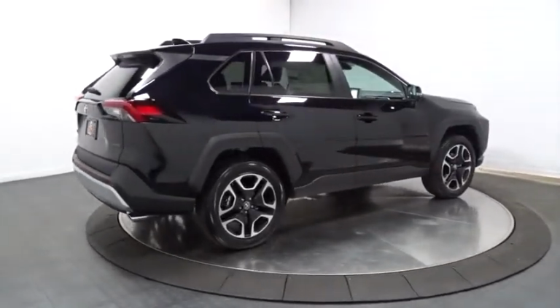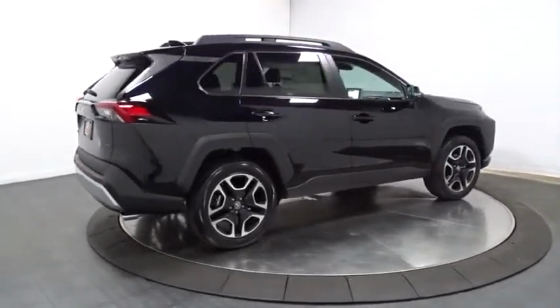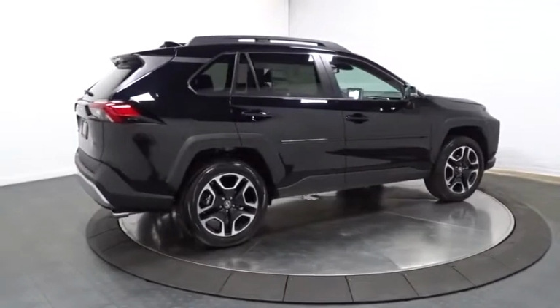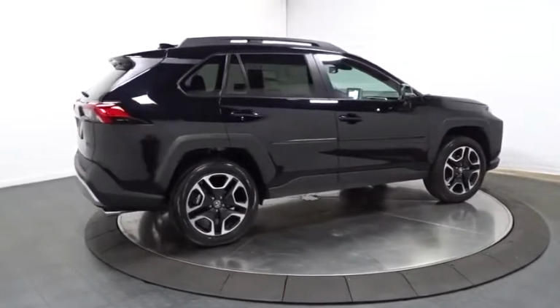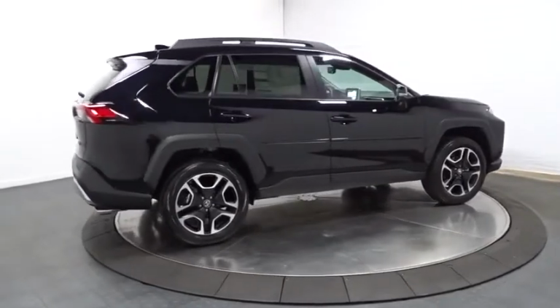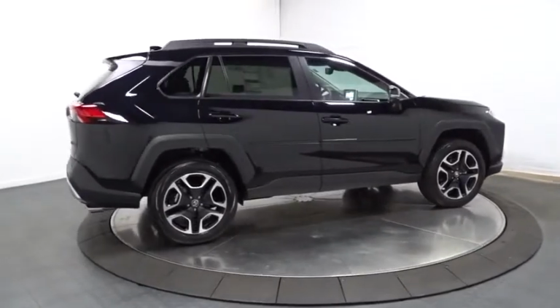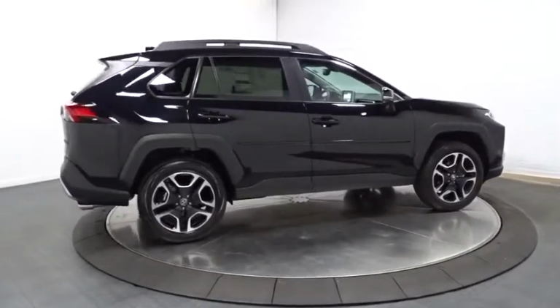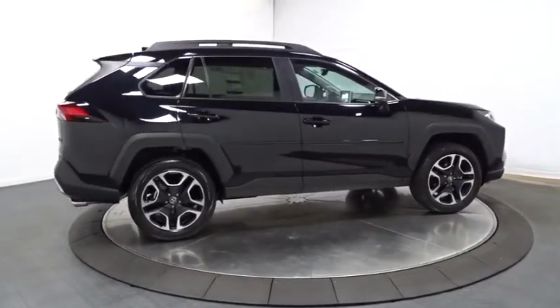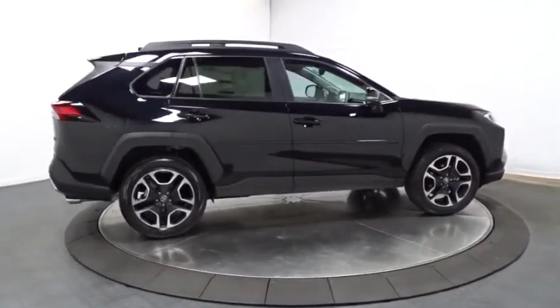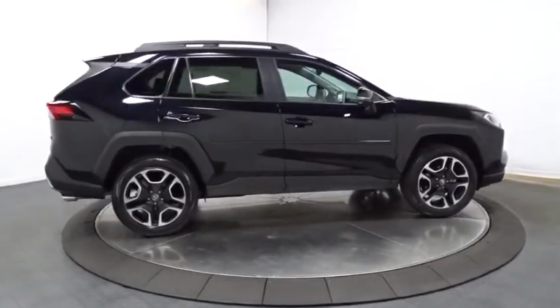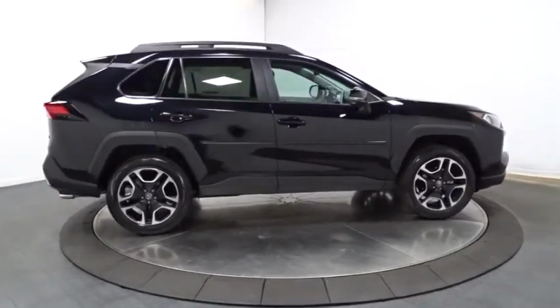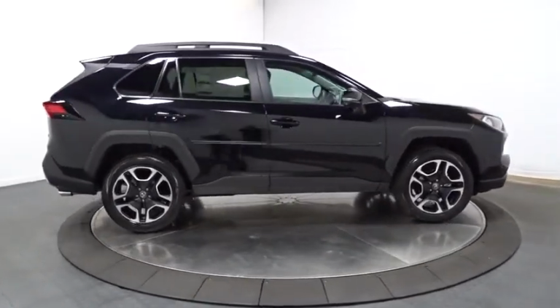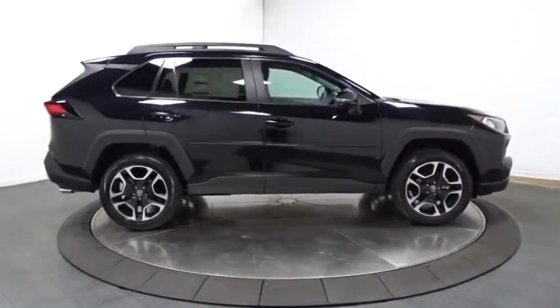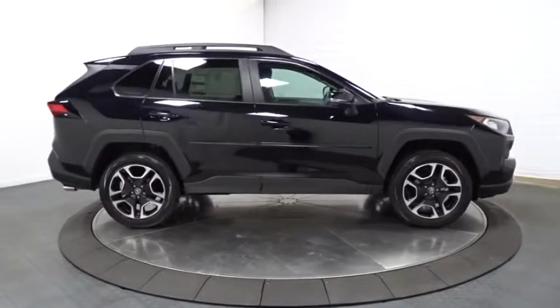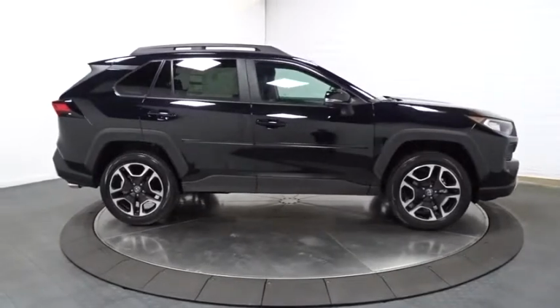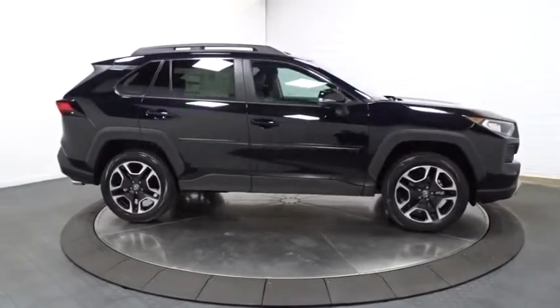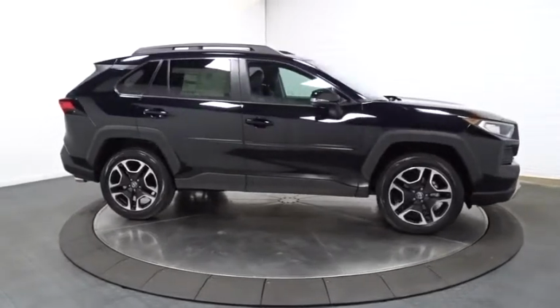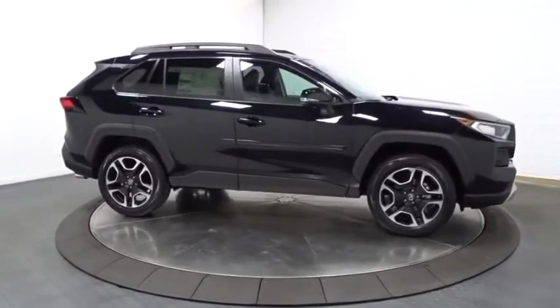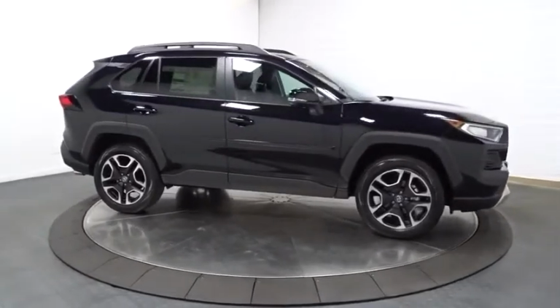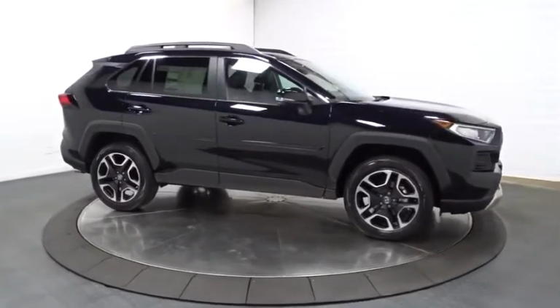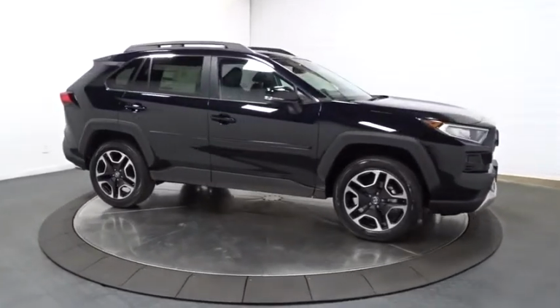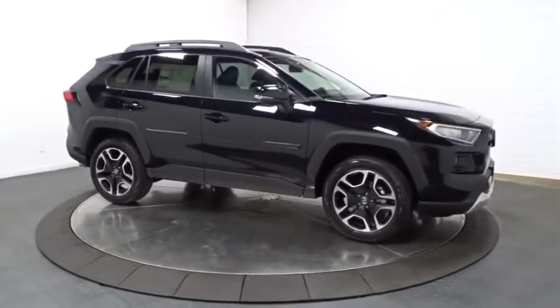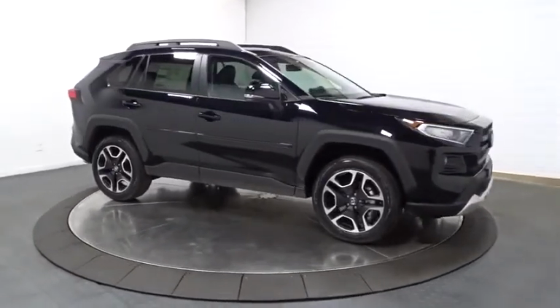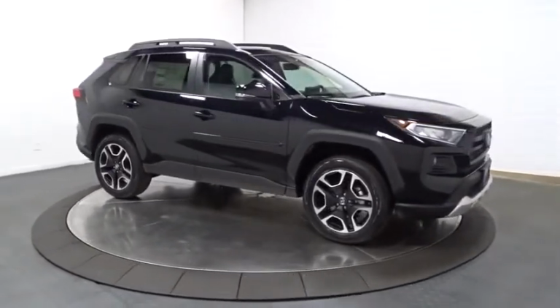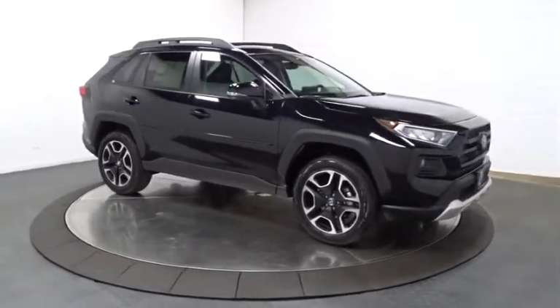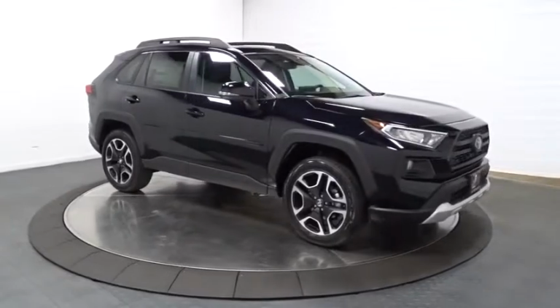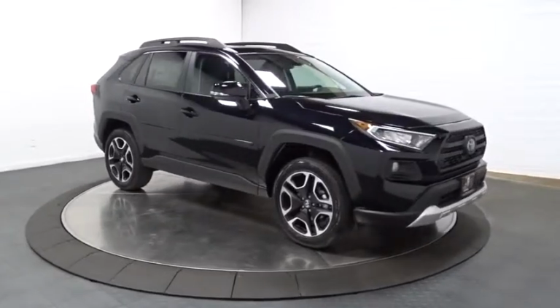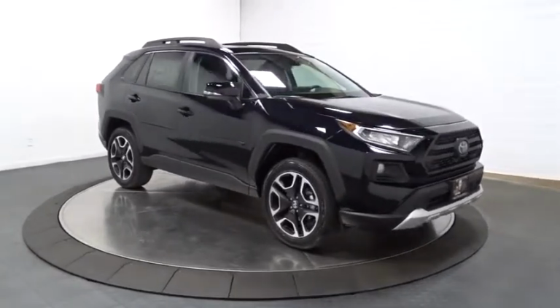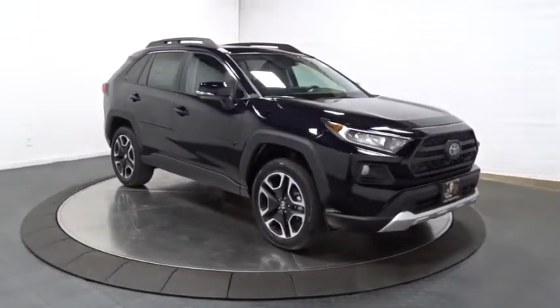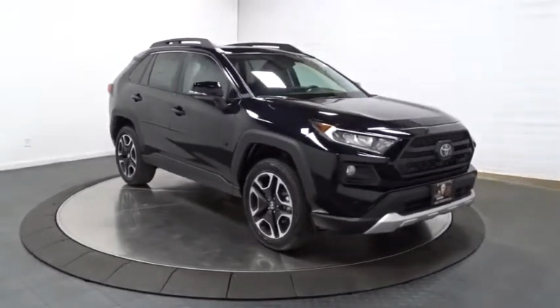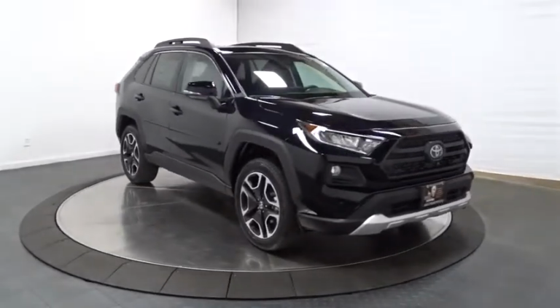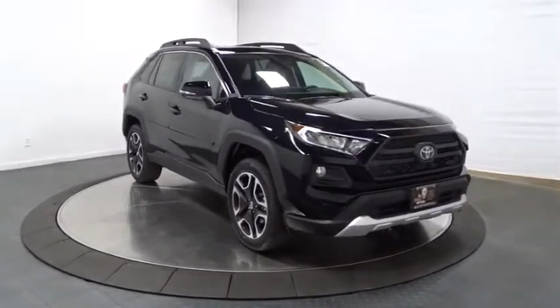Brake assist, tachometer, outside temperature gauge, day and night rearview mirror, cargo net, body color door handles, engine immobilizer, tinted glass, steering wheel controls, four-piece floor mat set, low tire pressure warning.